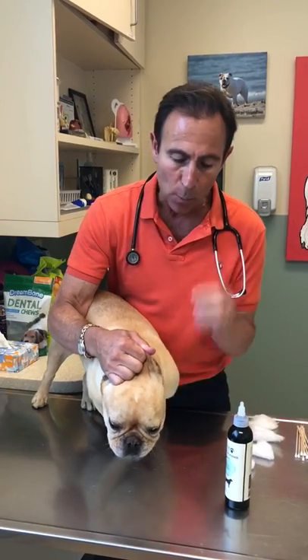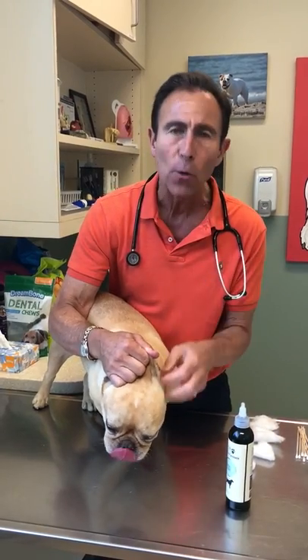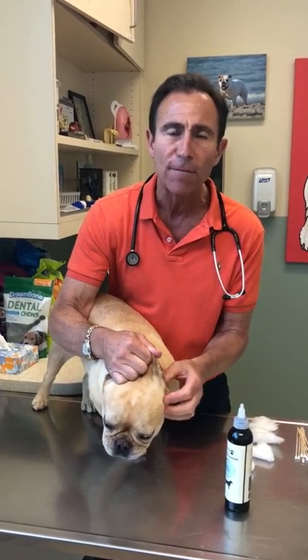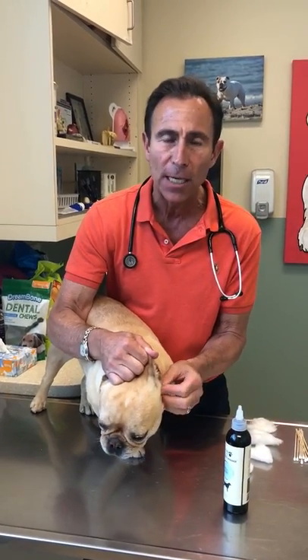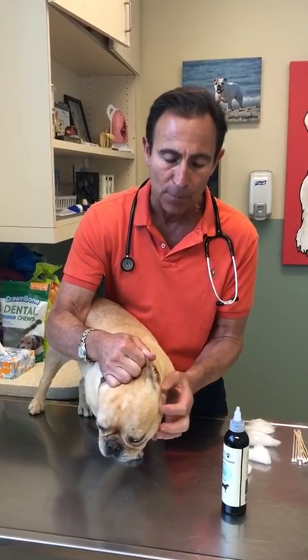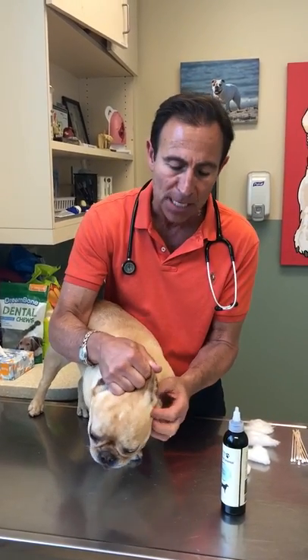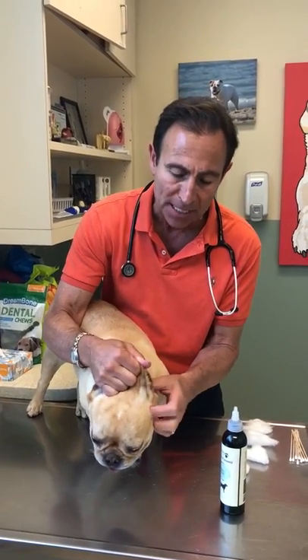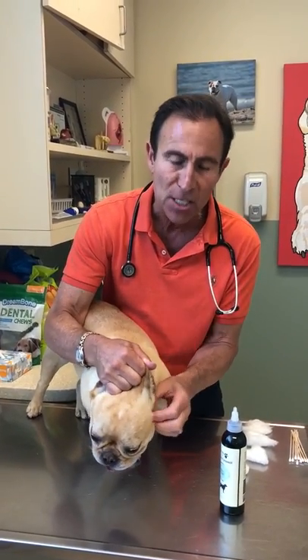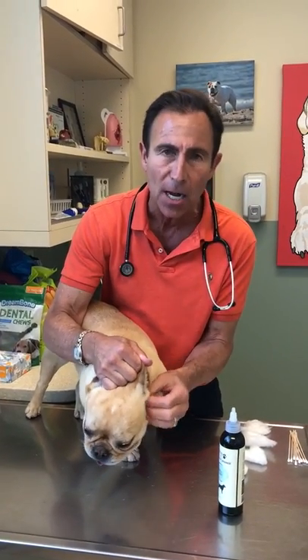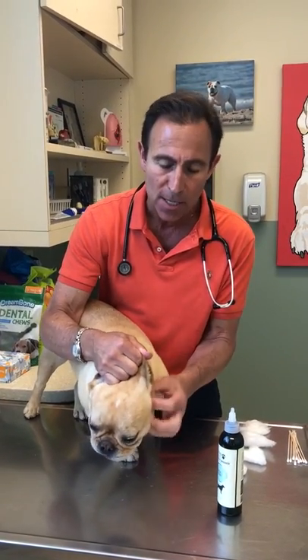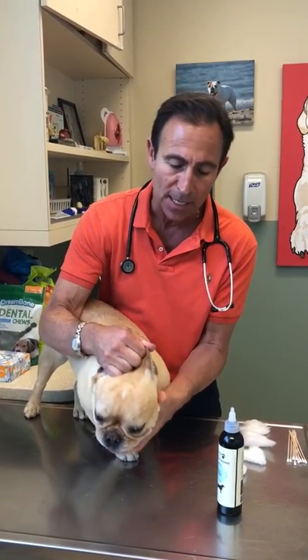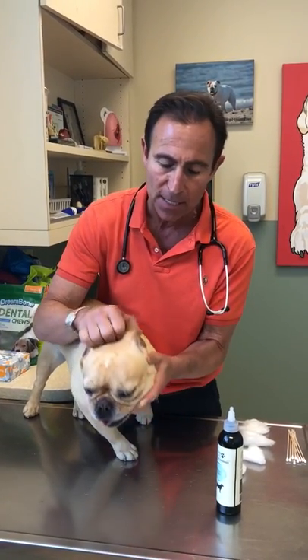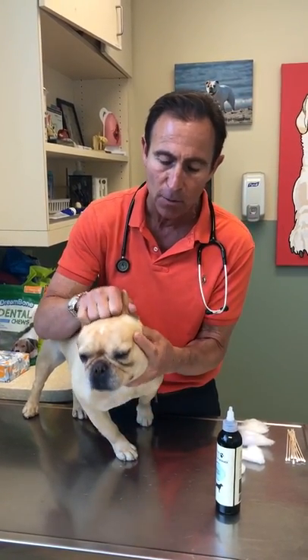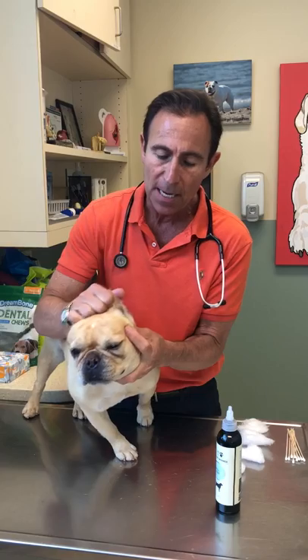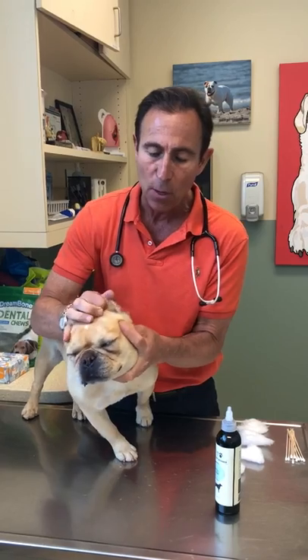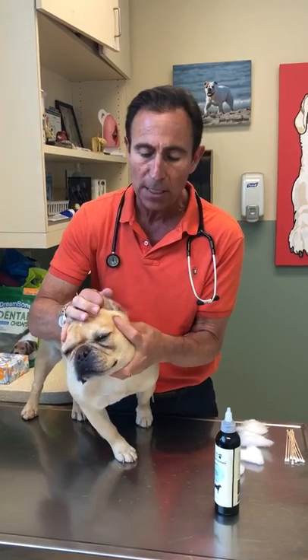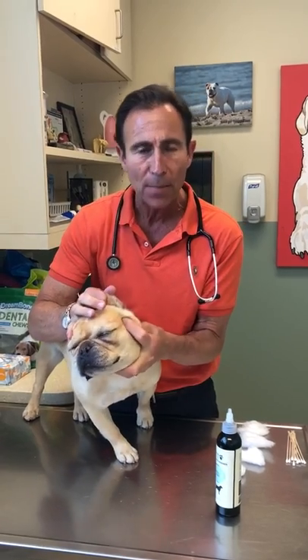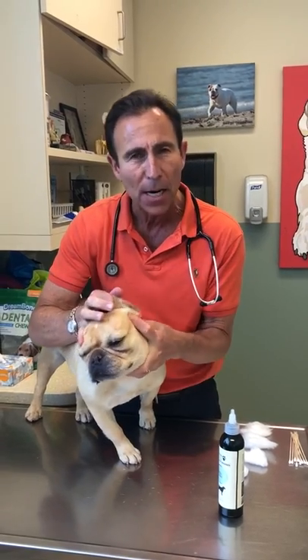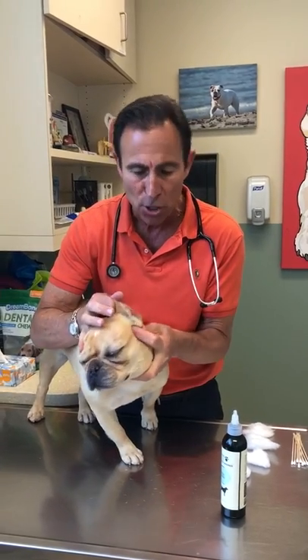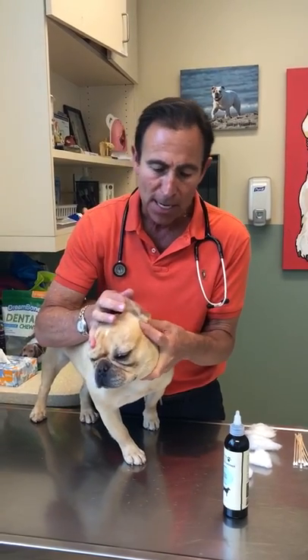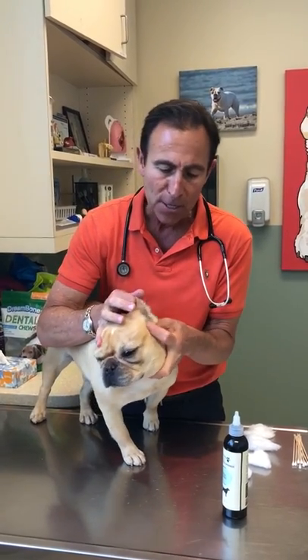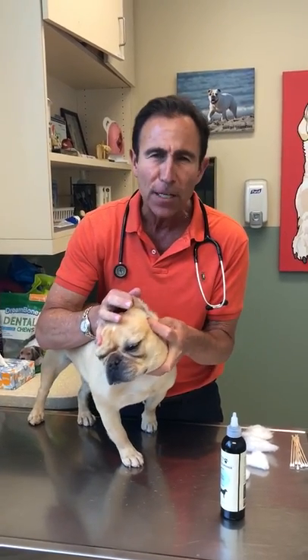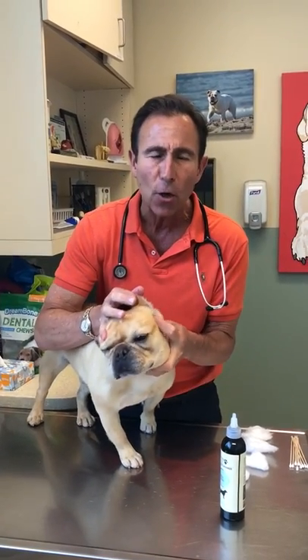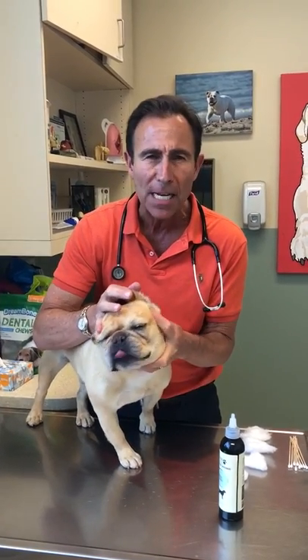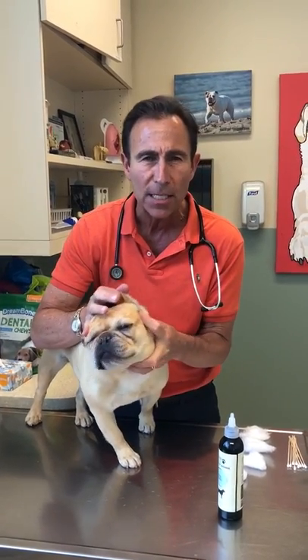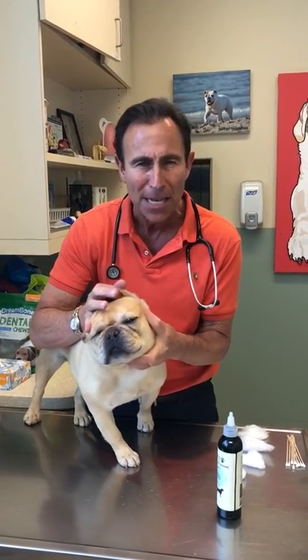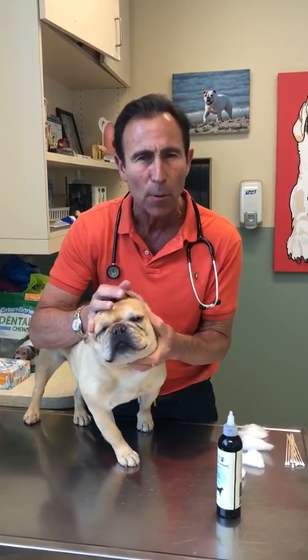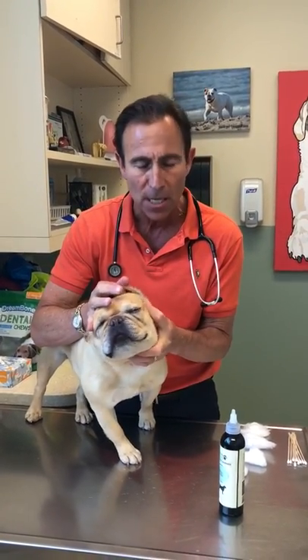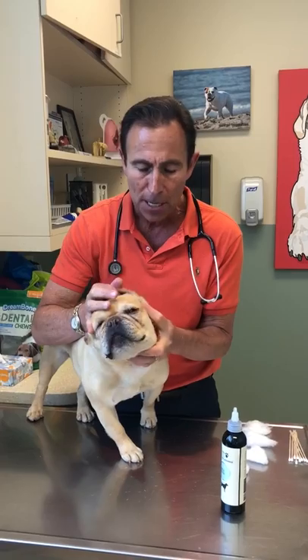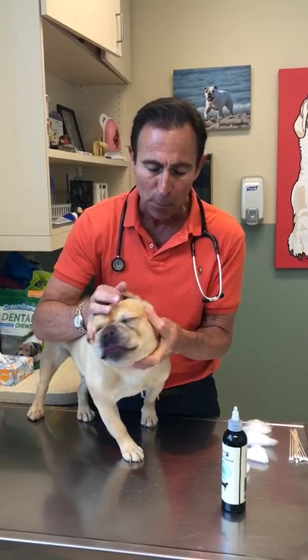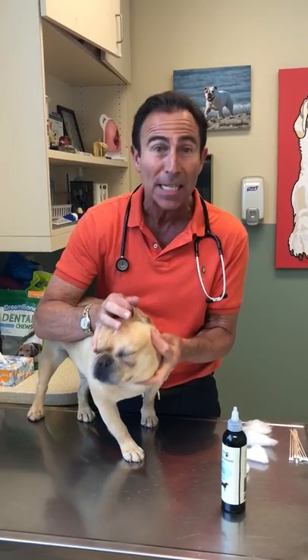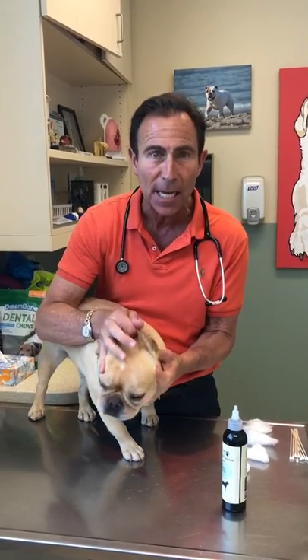Once it's already filled the canal, you can then gently massage the ear like so. You want to hold the base and kind of mush. You can feel the cartilage in the canal — that's what you want to massage. You don't want to just get the skin.